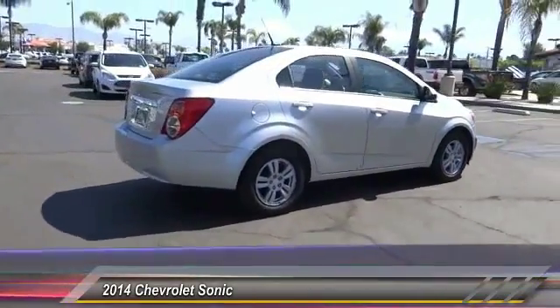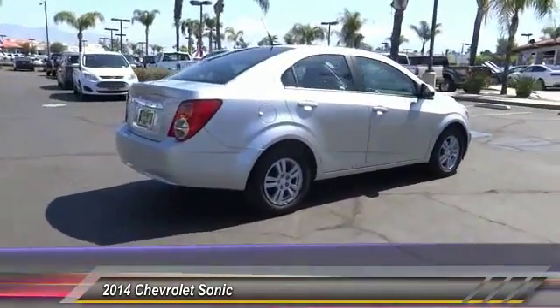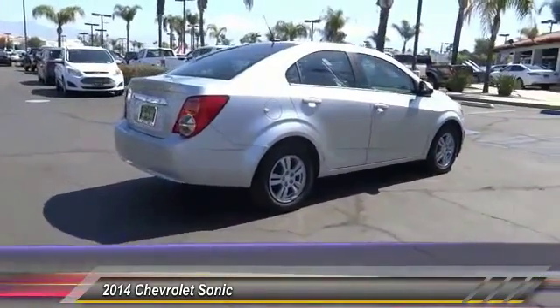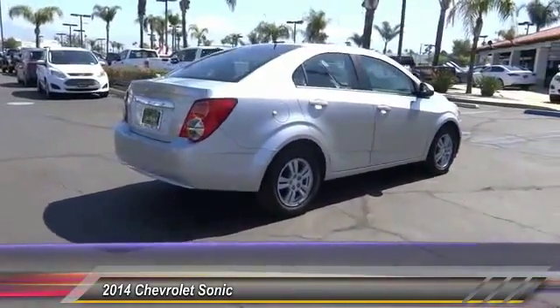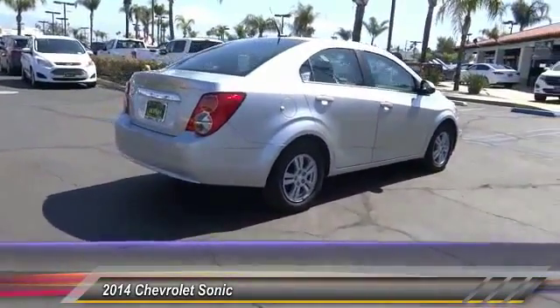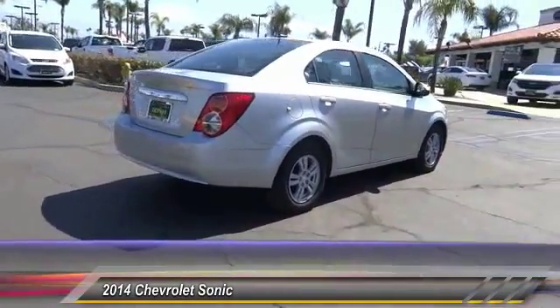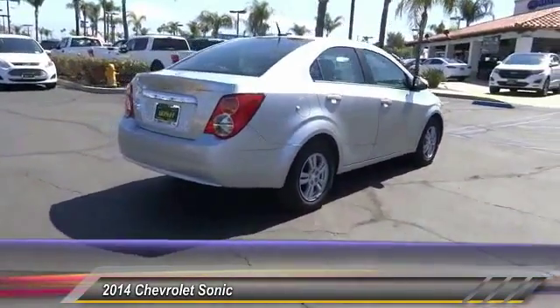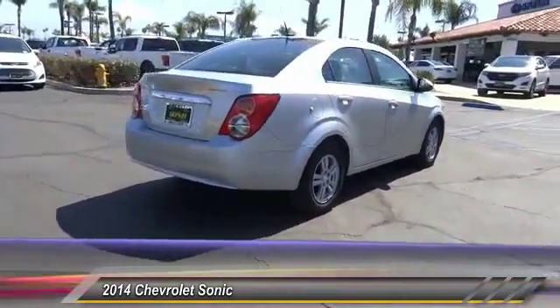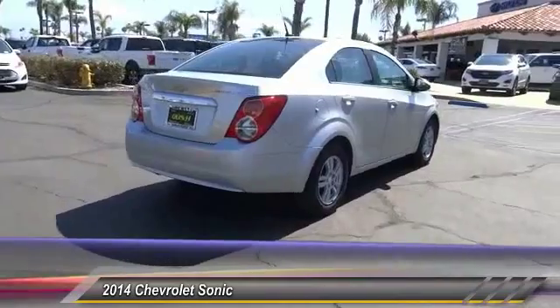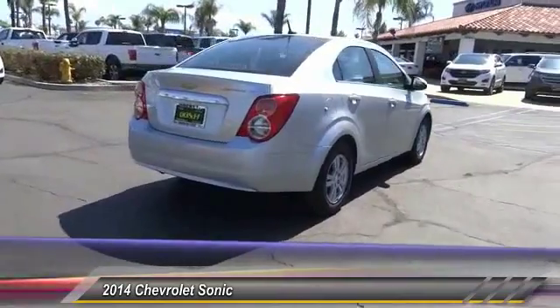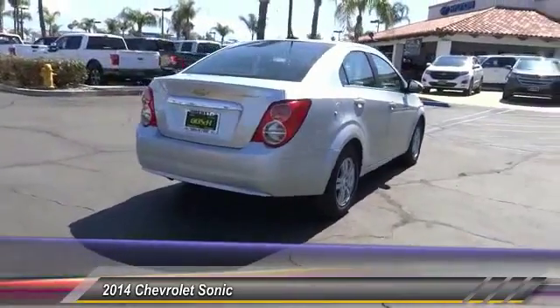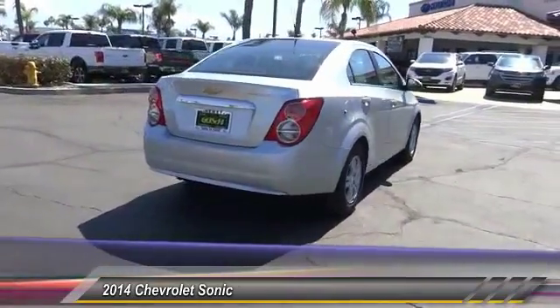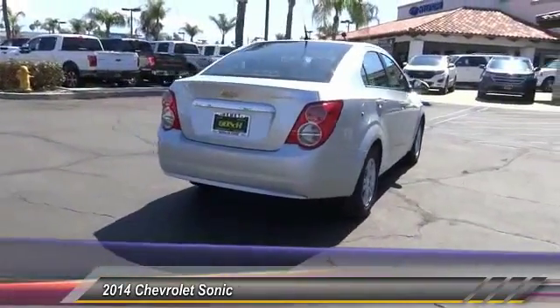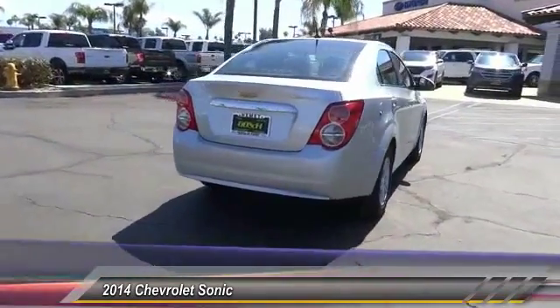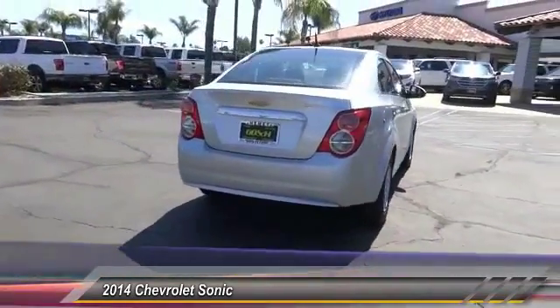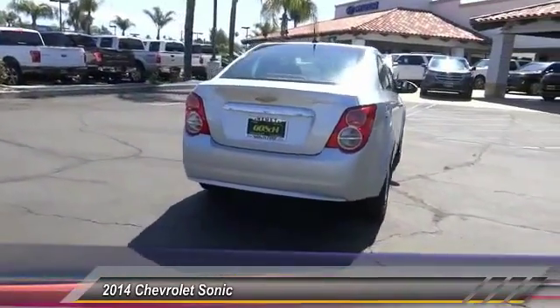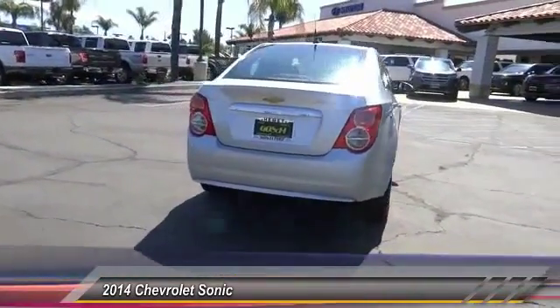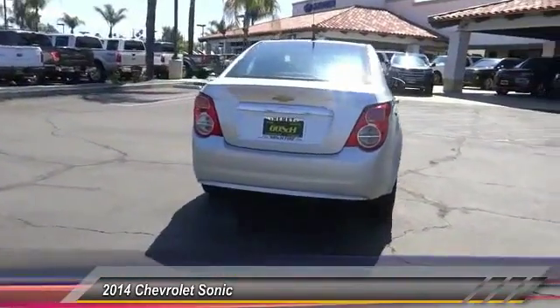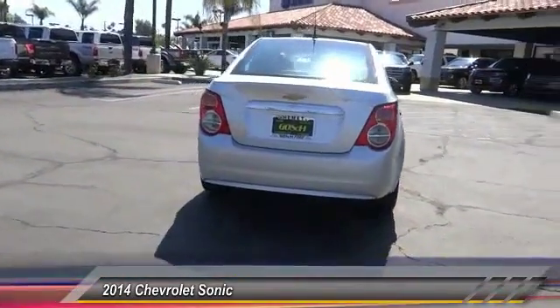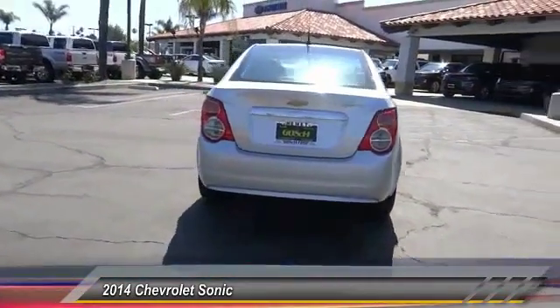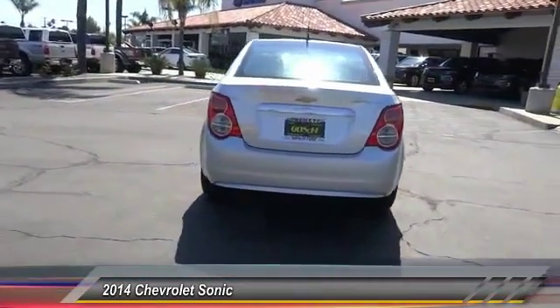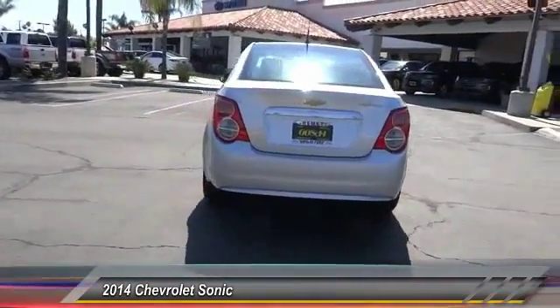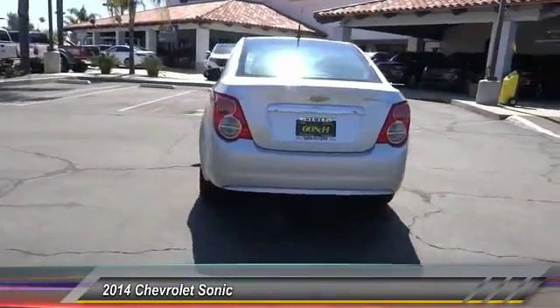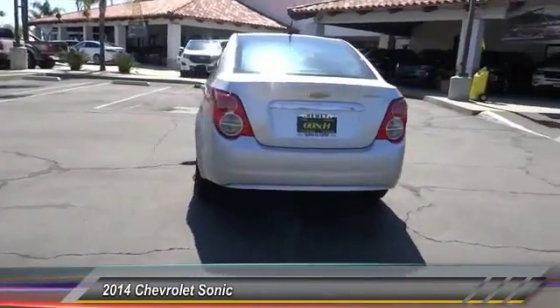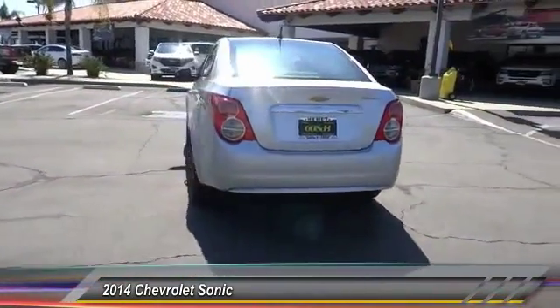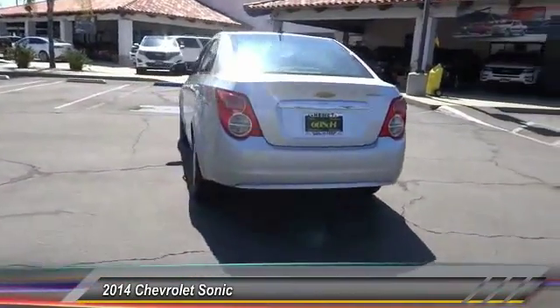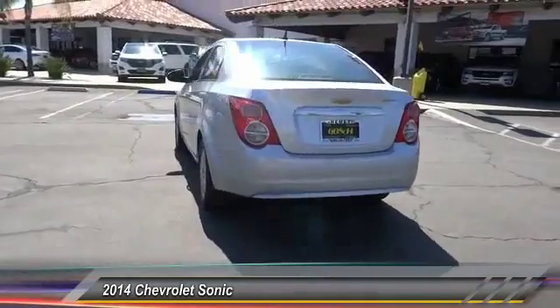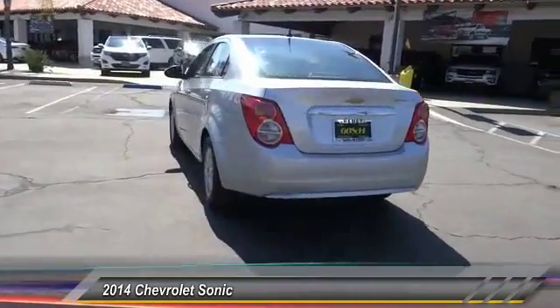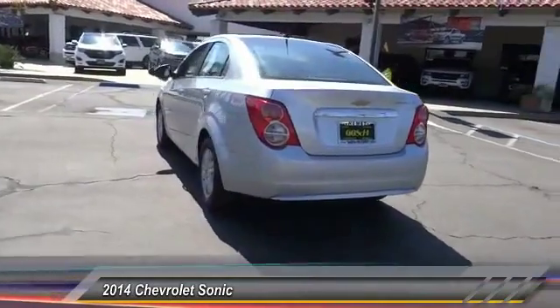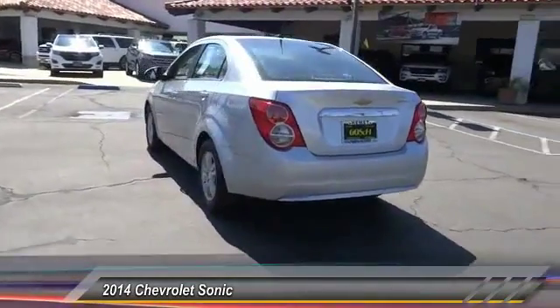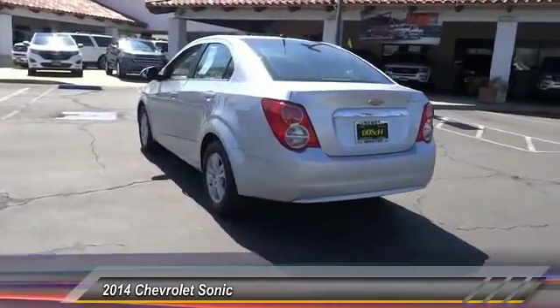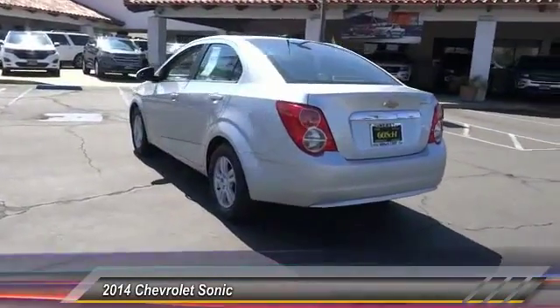So where's the sweet spot? Behind the wheel, and it's priced below $25,000. This vehicle has less than 55,000 miles.